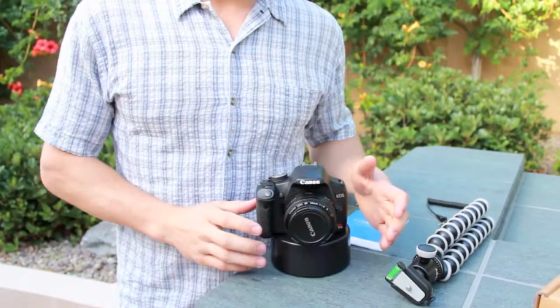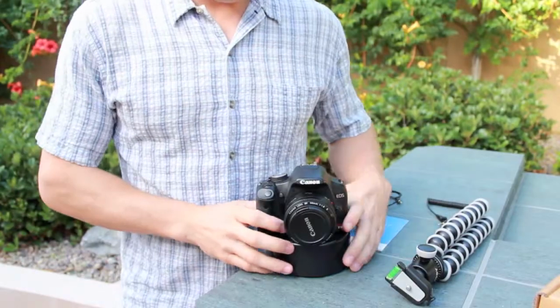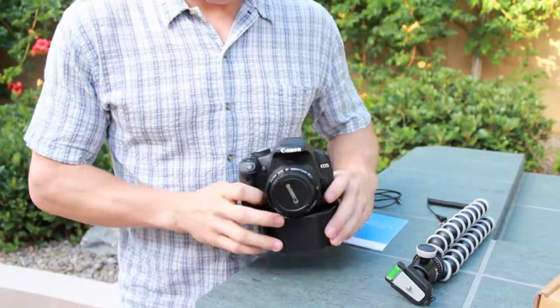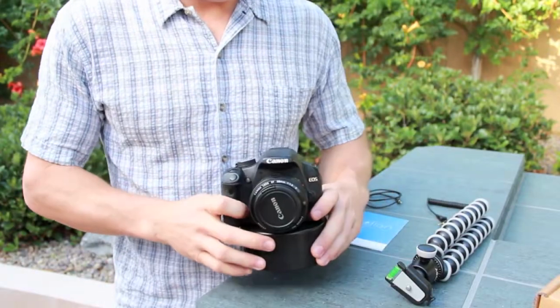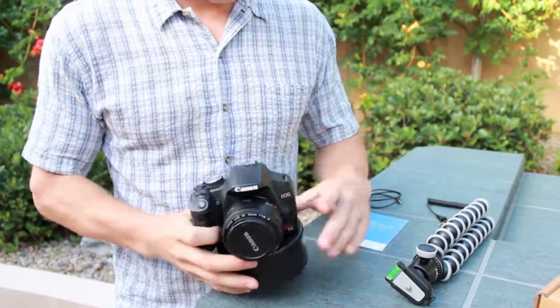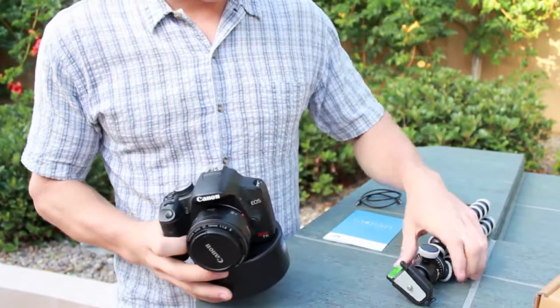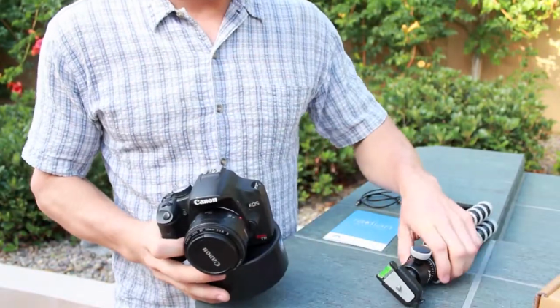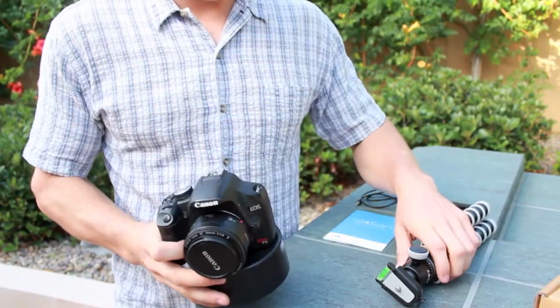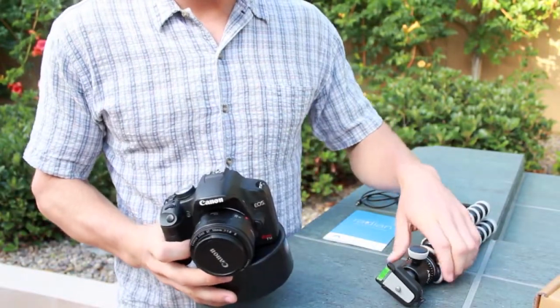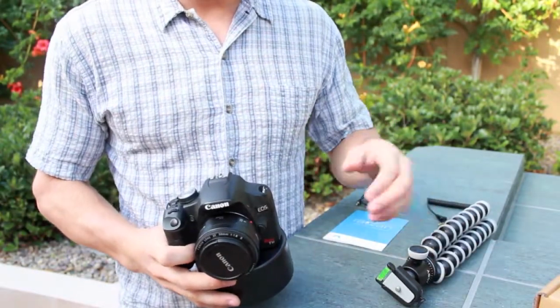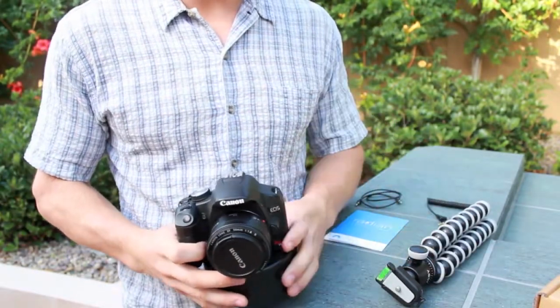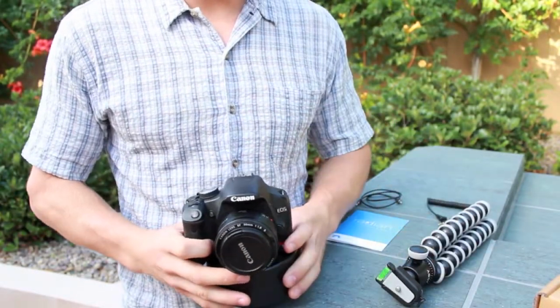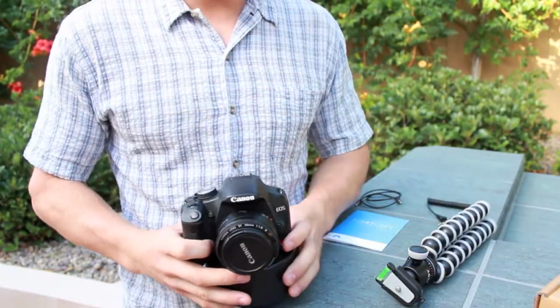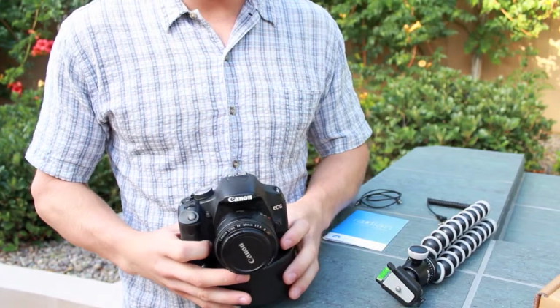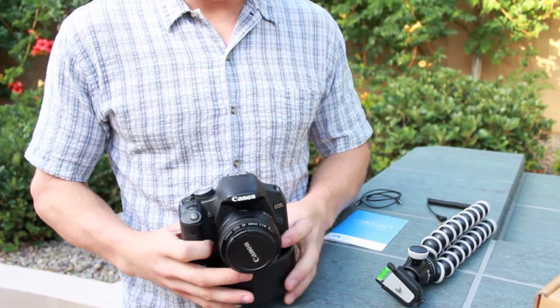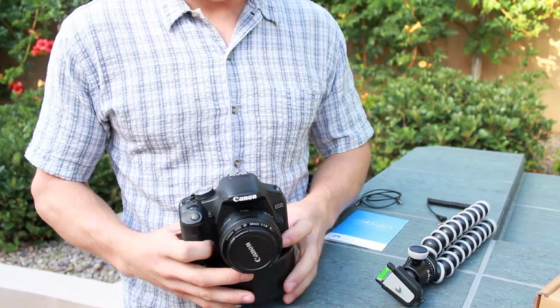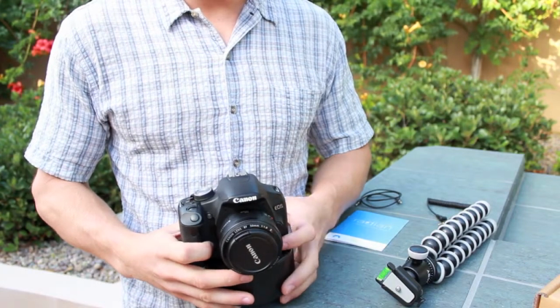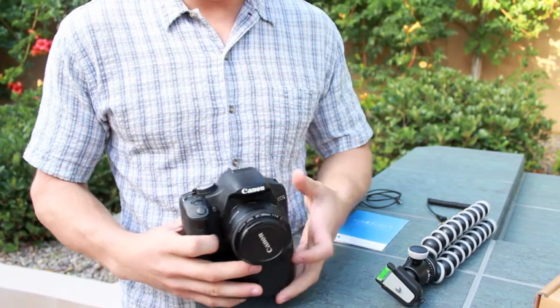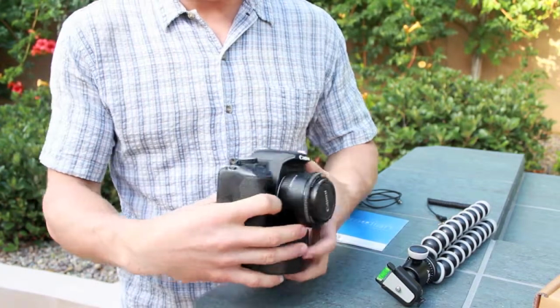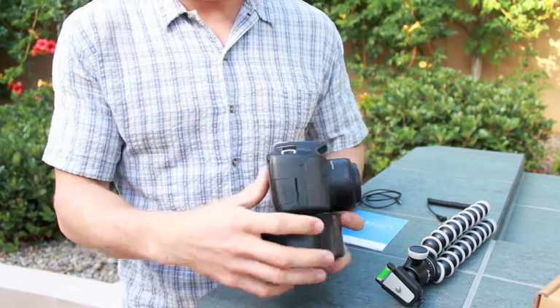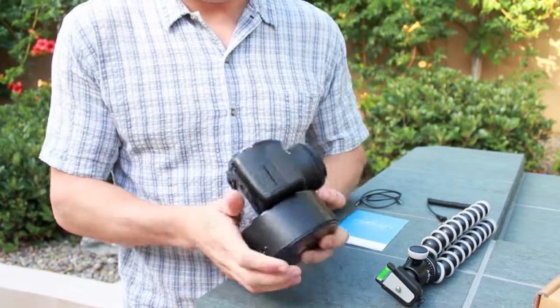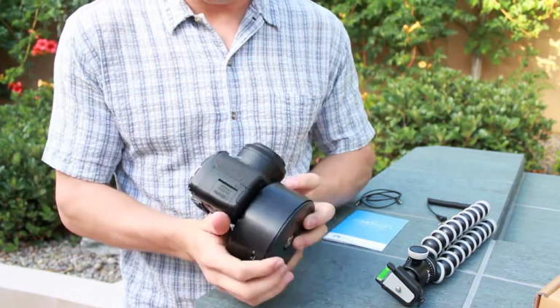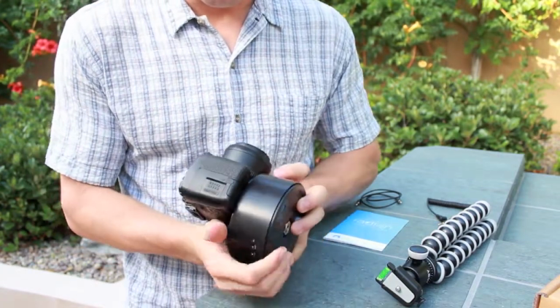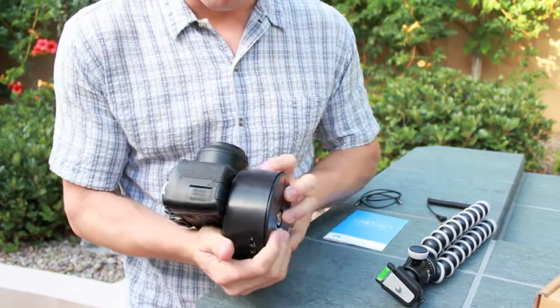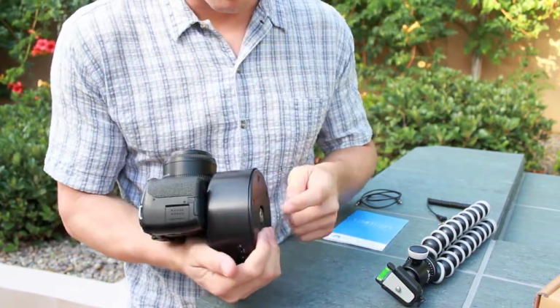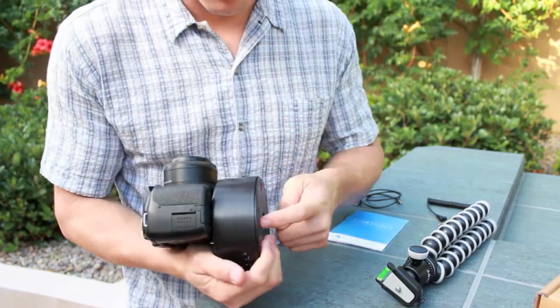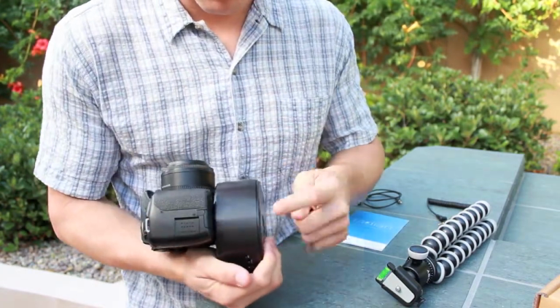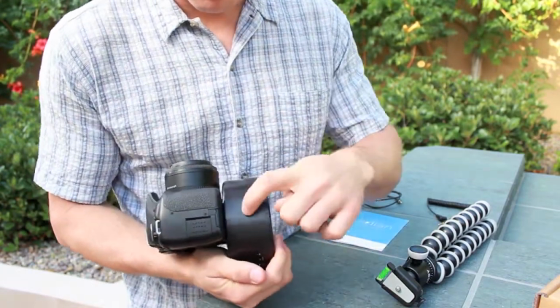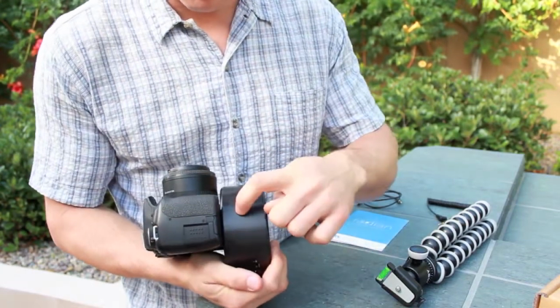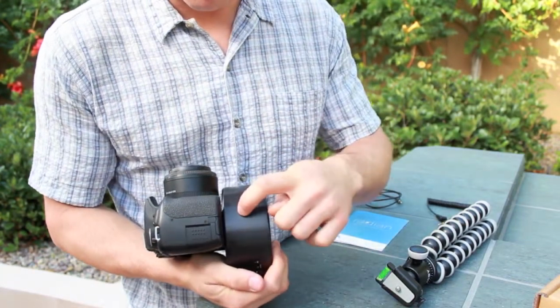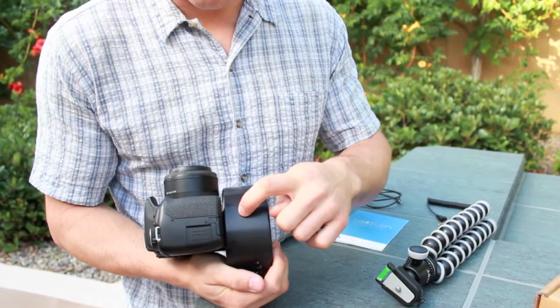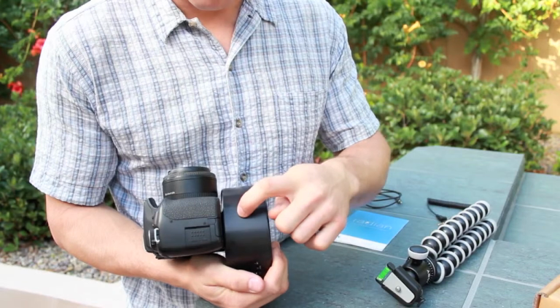Now you can attach your Radian to your tripod. While you're doing this, make sure to grip your Radian nice and firmly on both the bottom and the top.